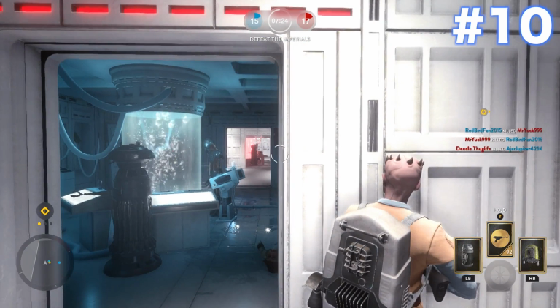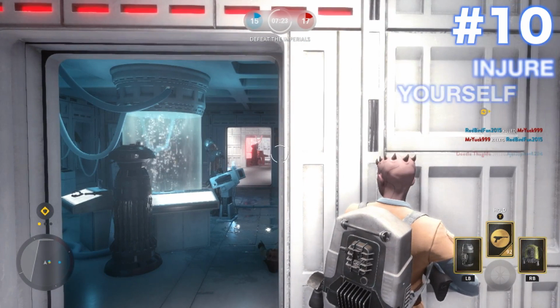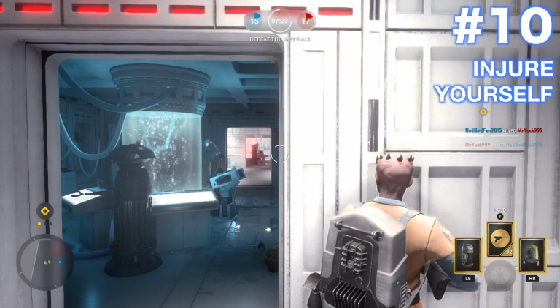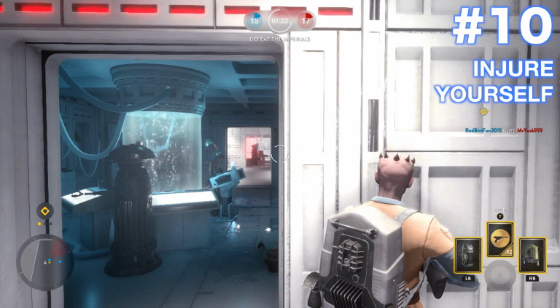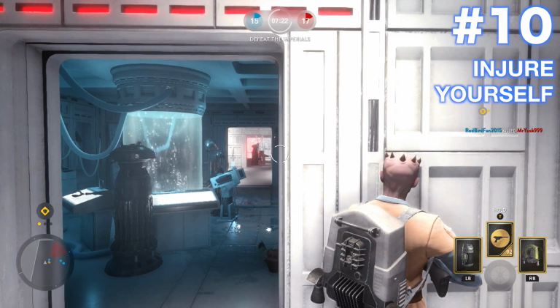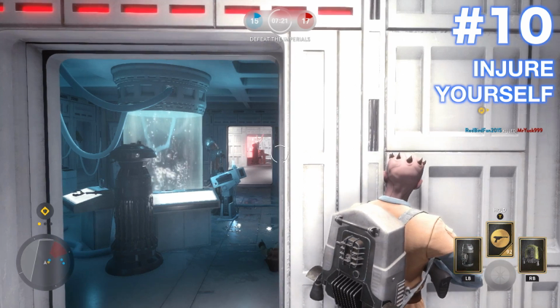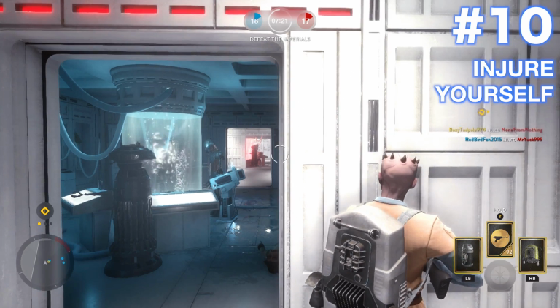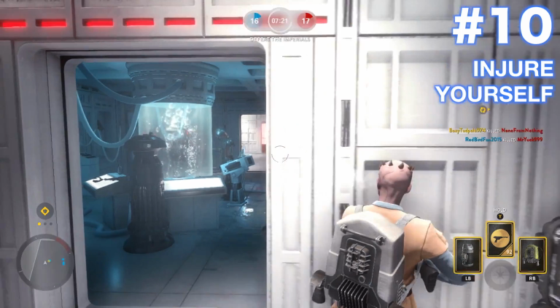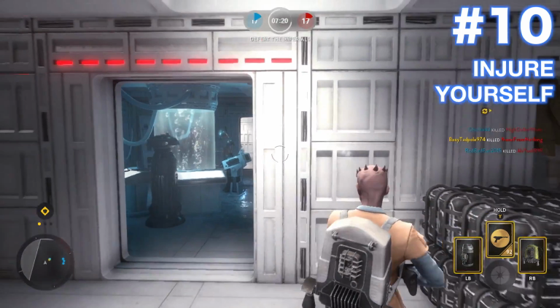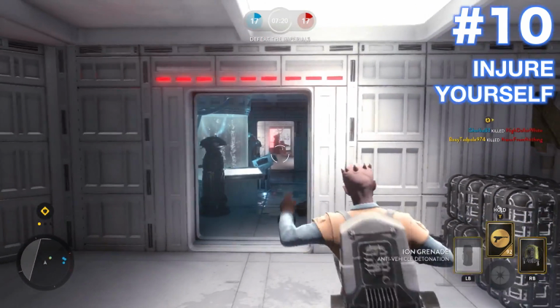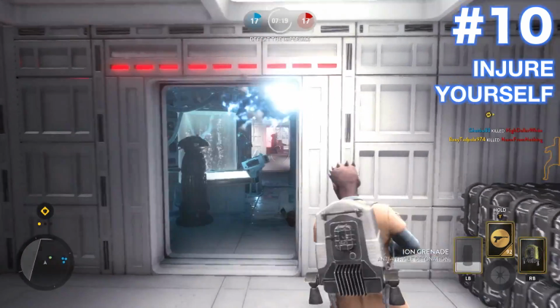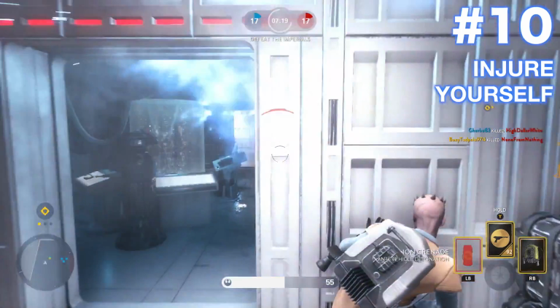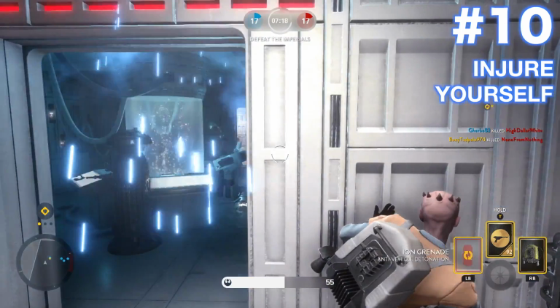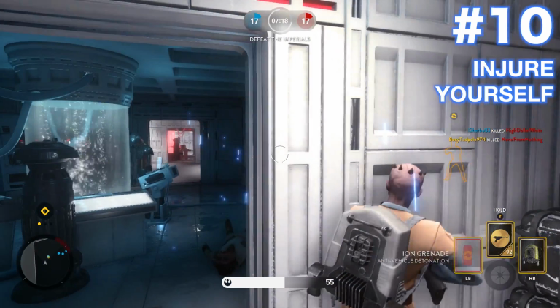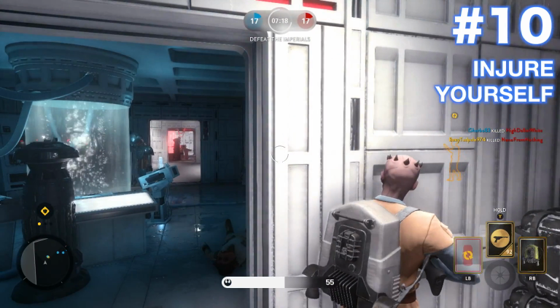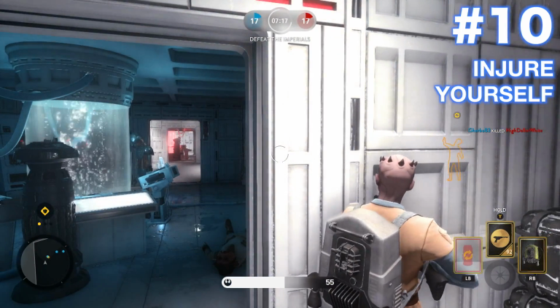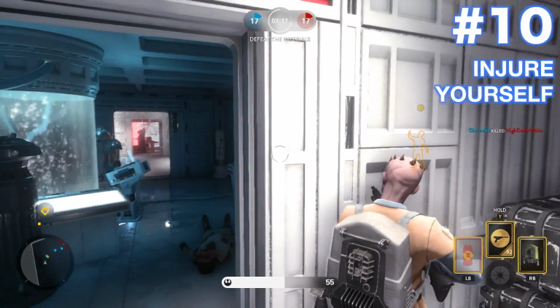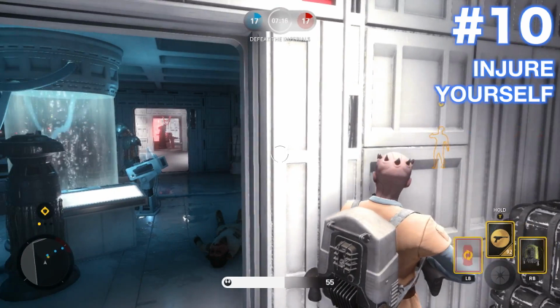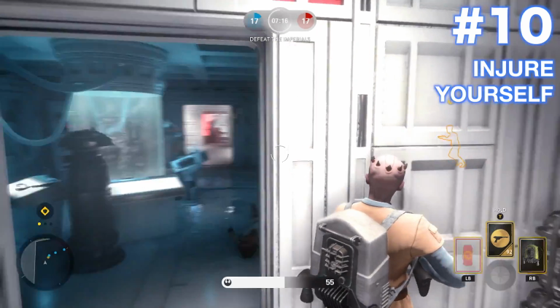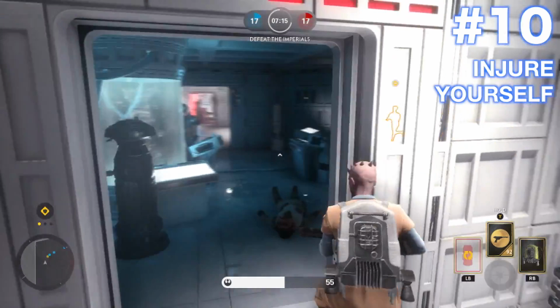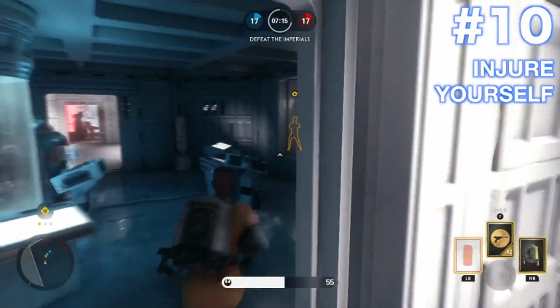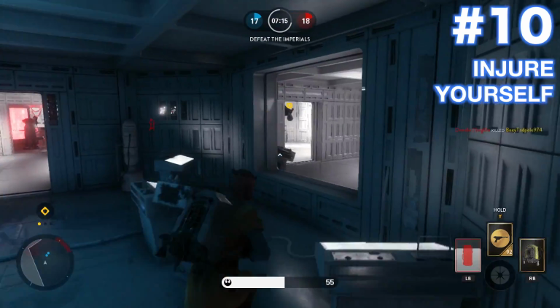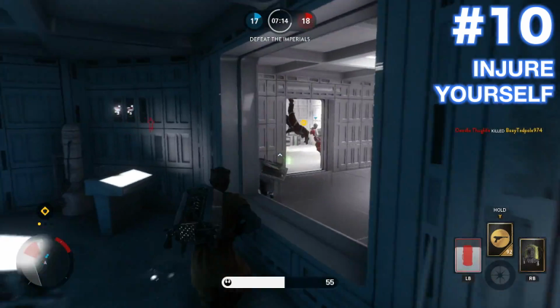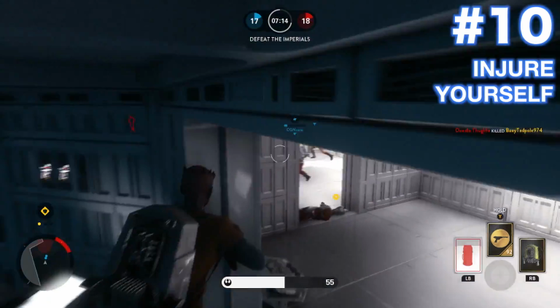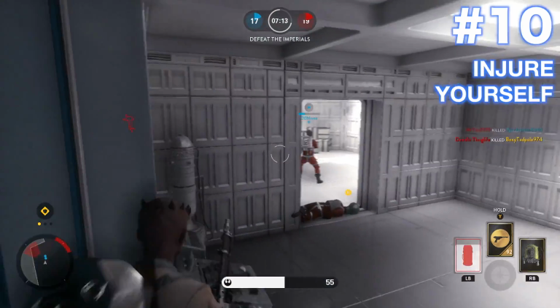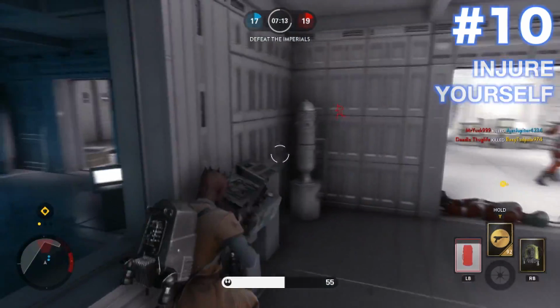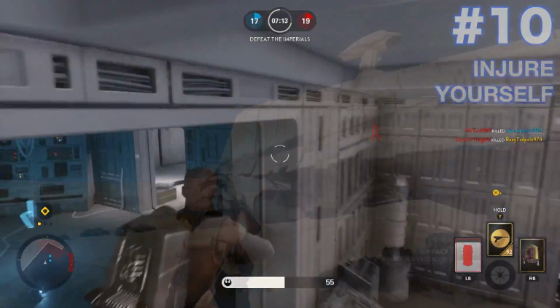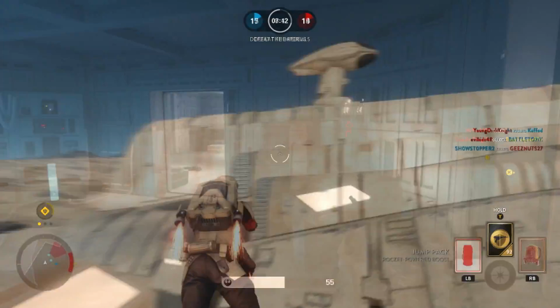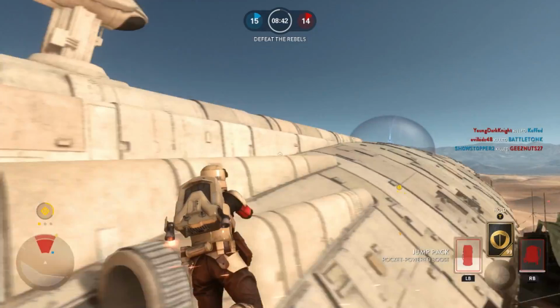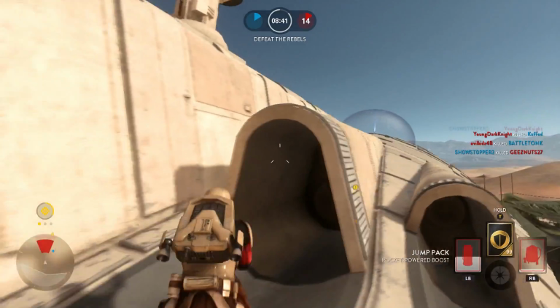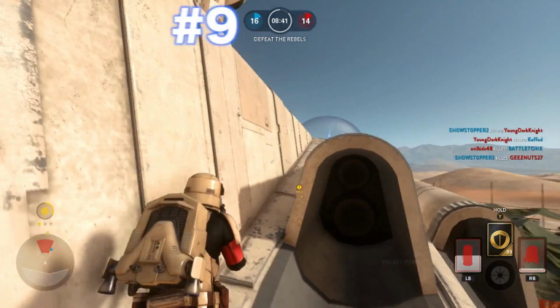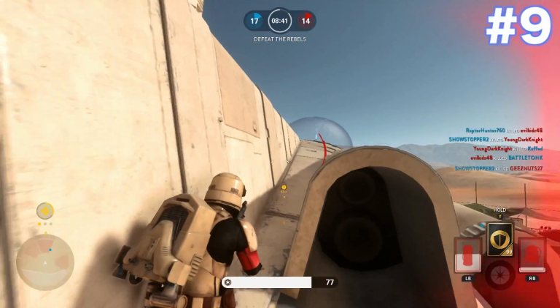Number 10: Injure yourself. The Ion Grenade will inflict 45 damage to your health, so be careful if you happen to be wall watching in third person. You need to make sure that your Ion Grenade doesn't hit the wall right in front of your face.